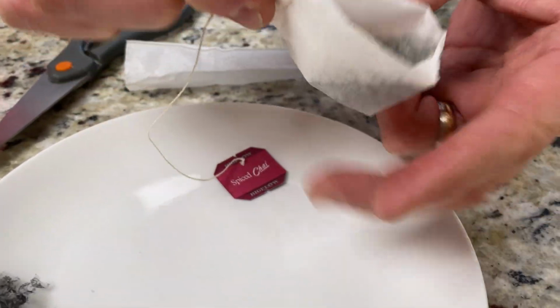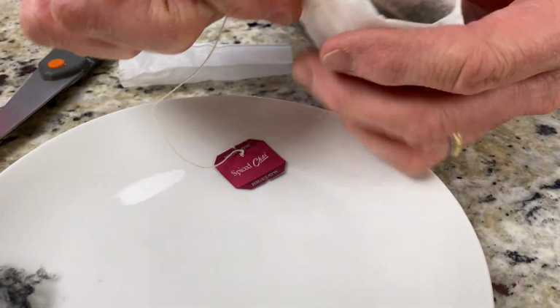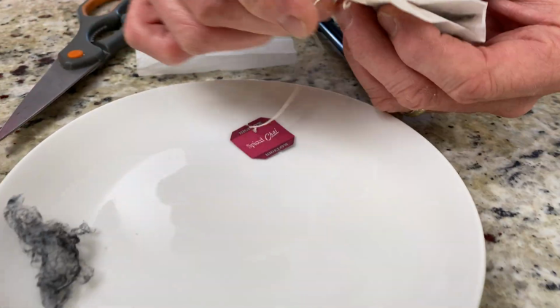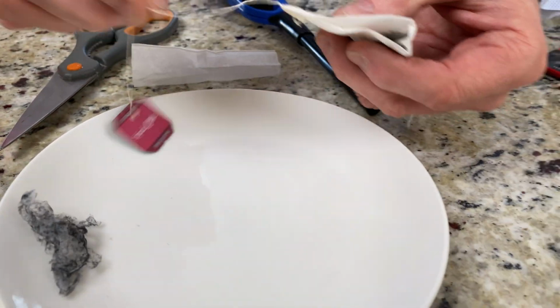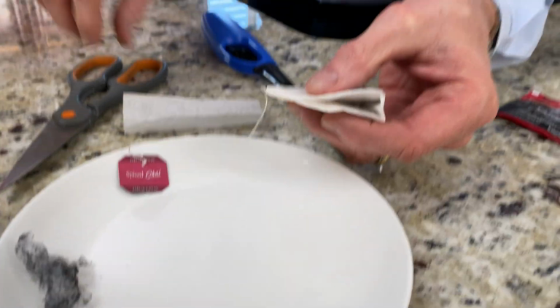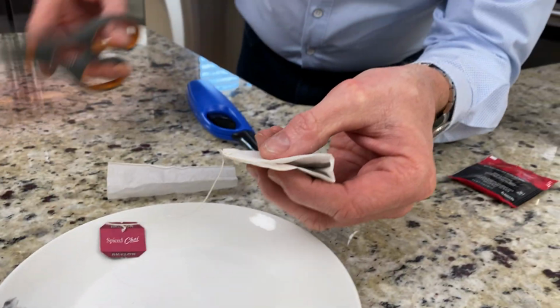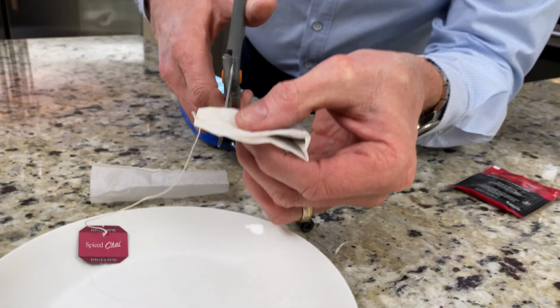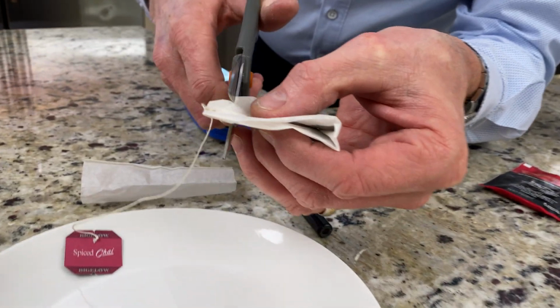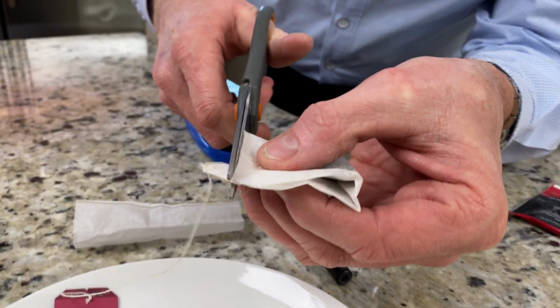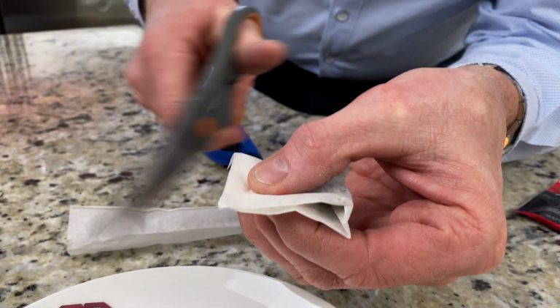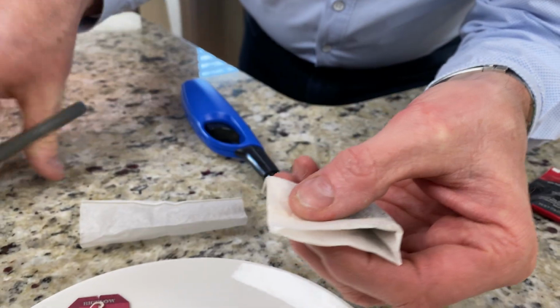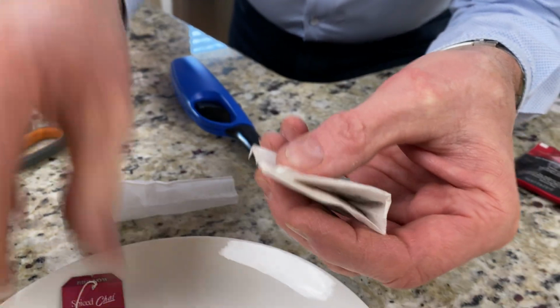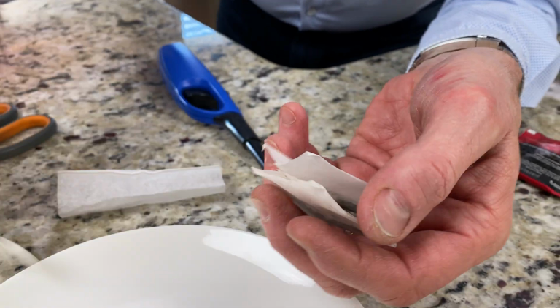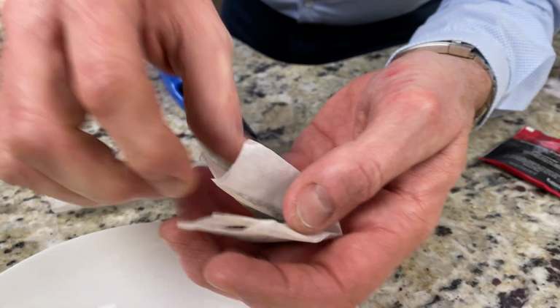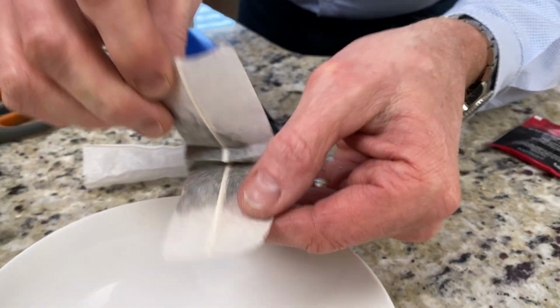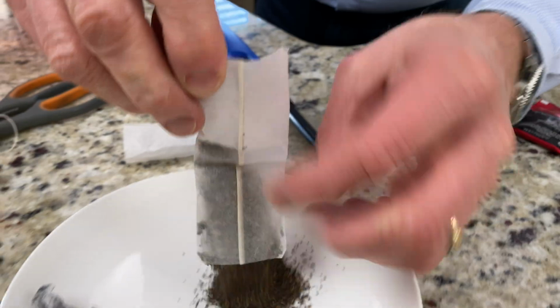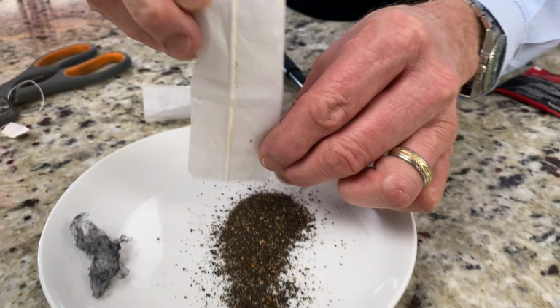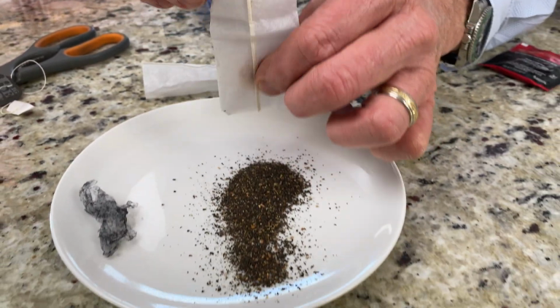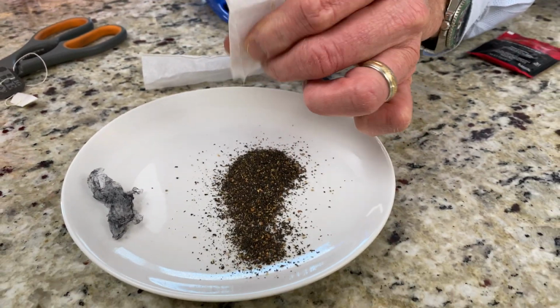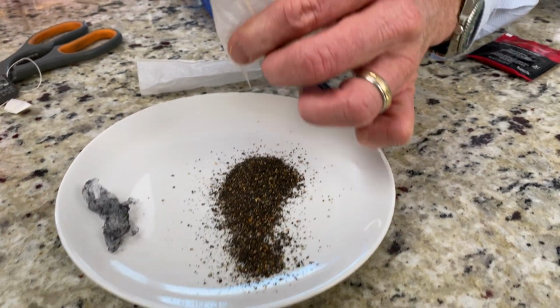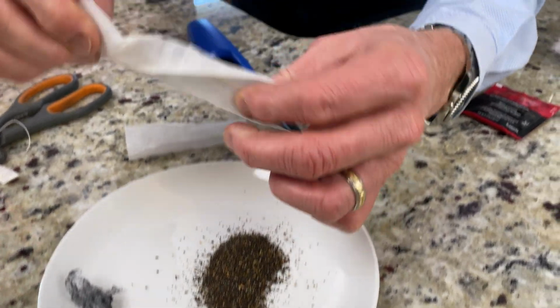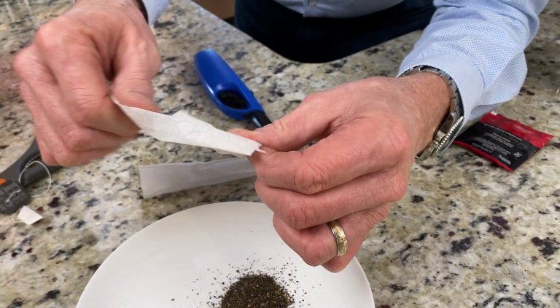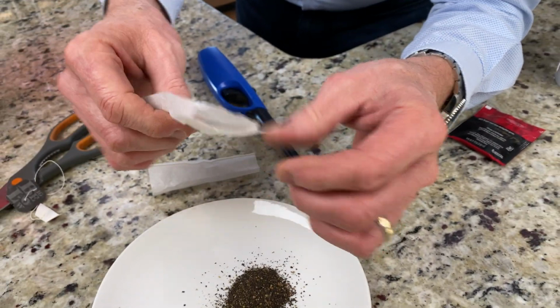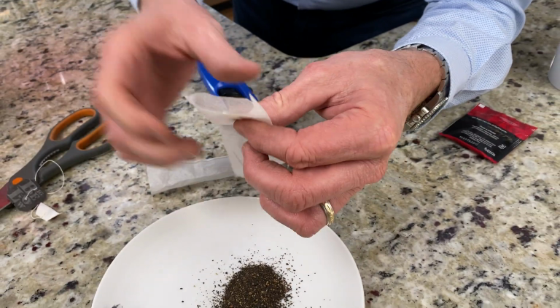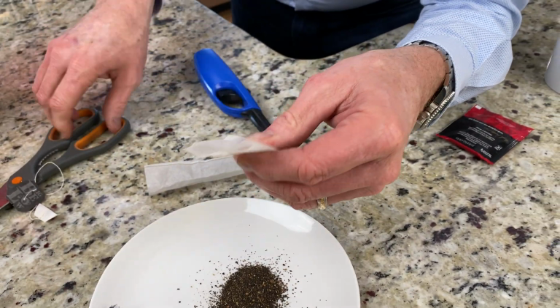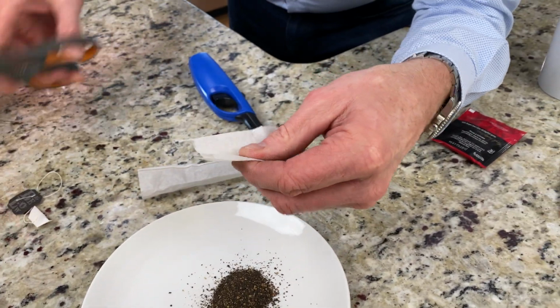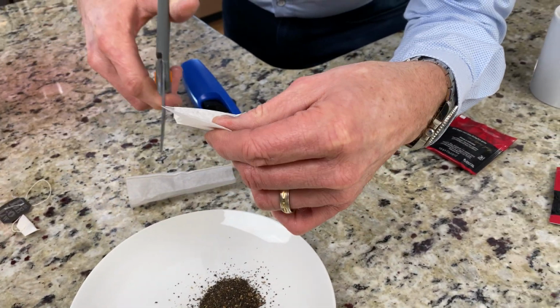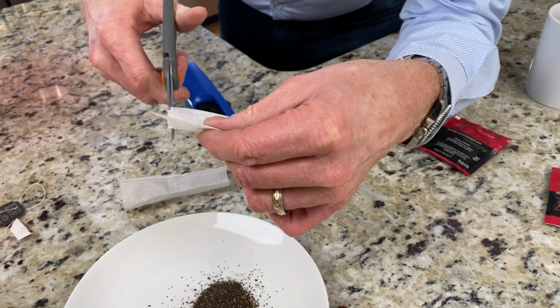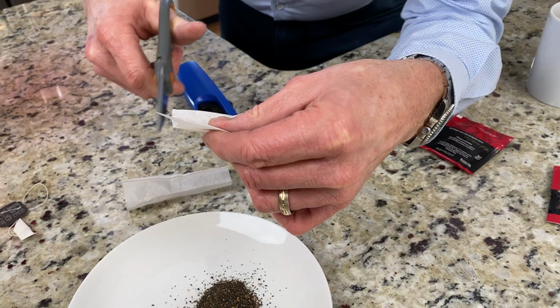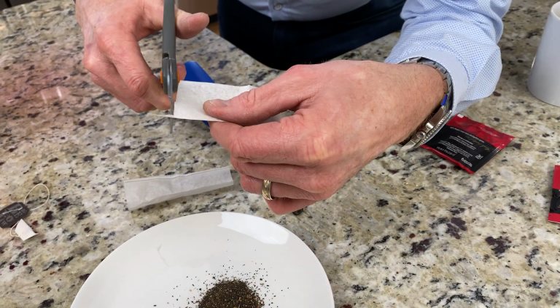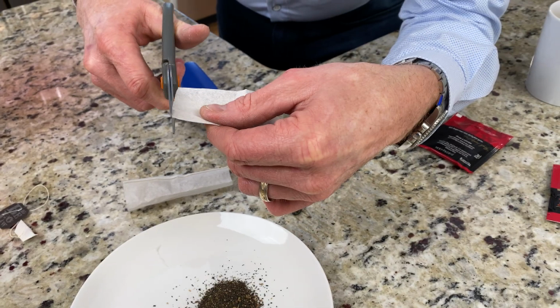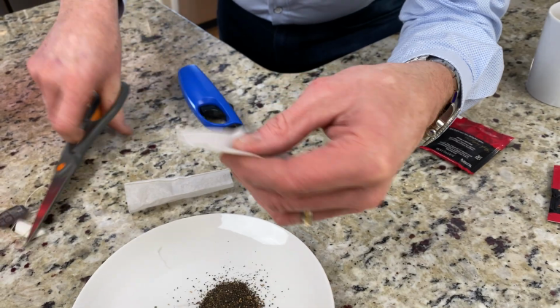So we're gonna dissect it by cutting it like this all the way across and then dumping out the tea. We just want this very, very thin, almost membrane left over.